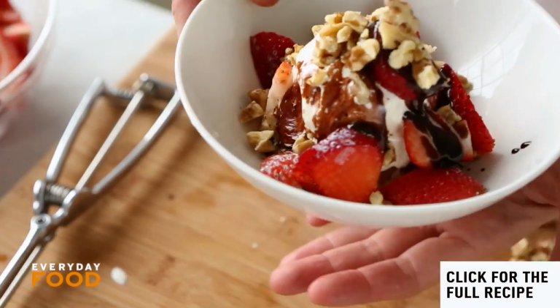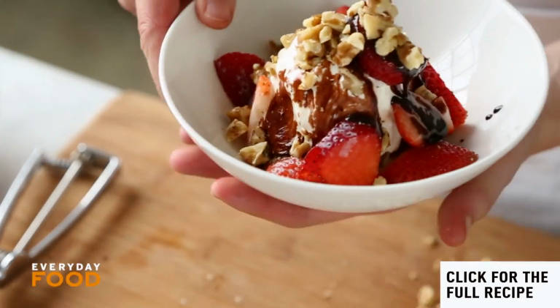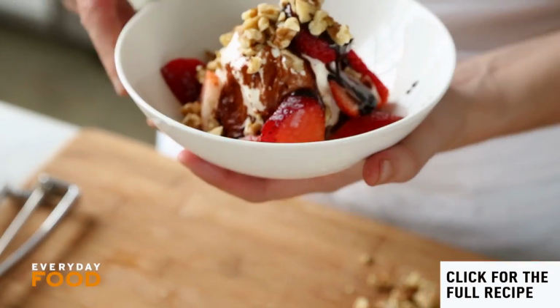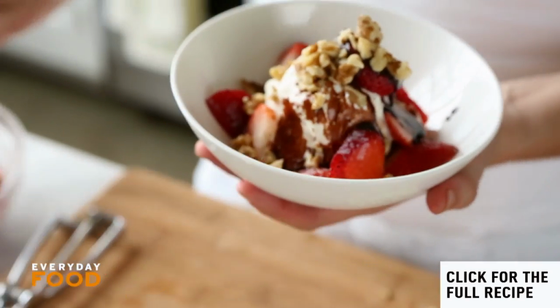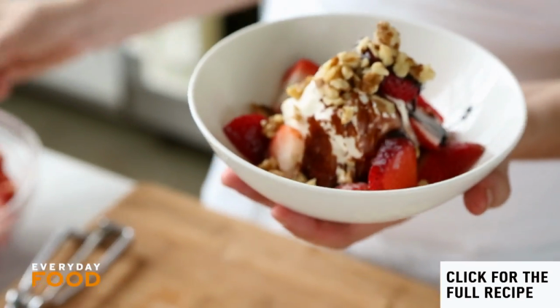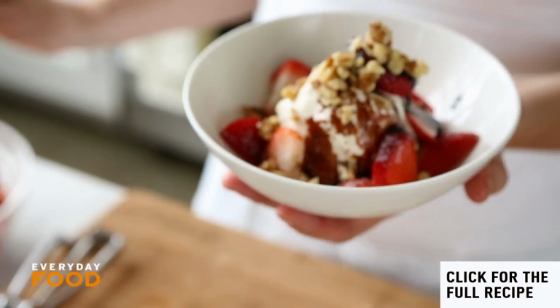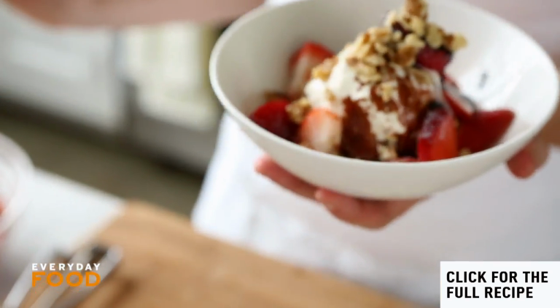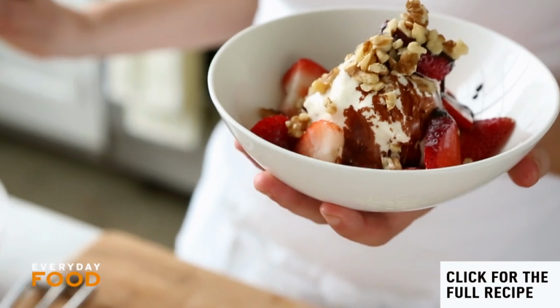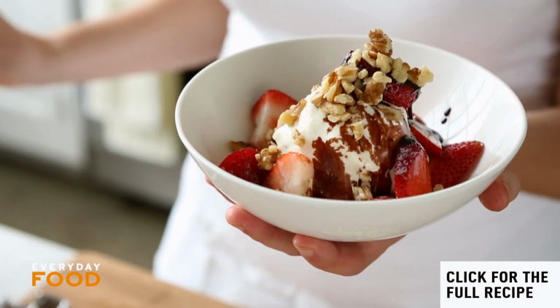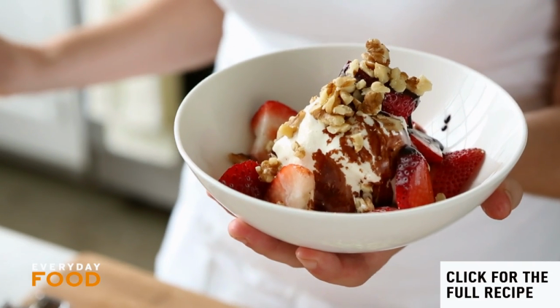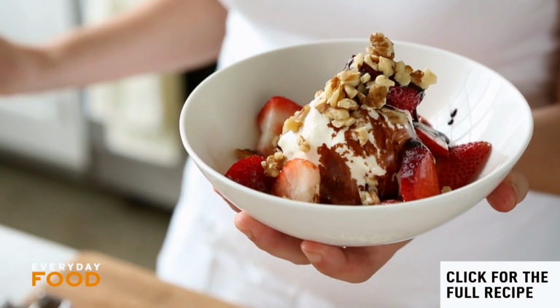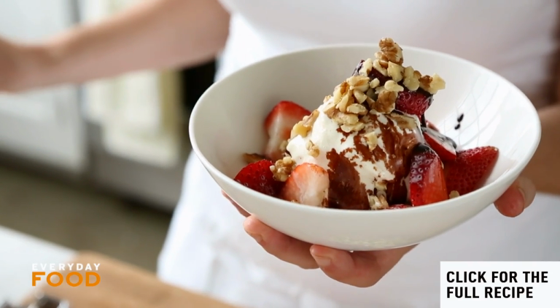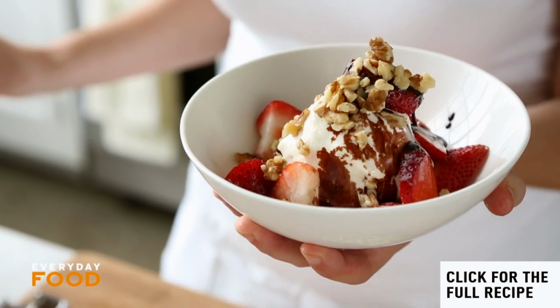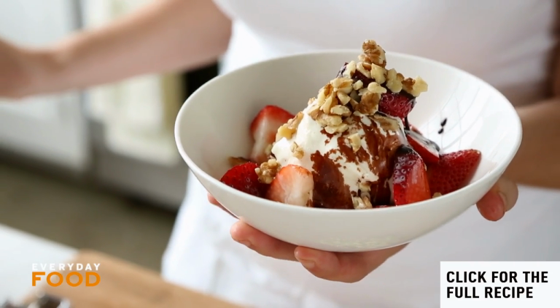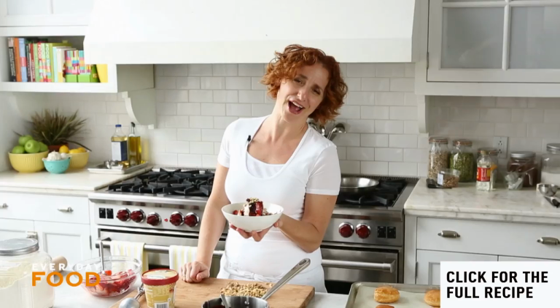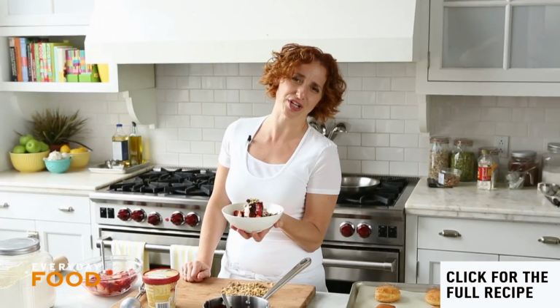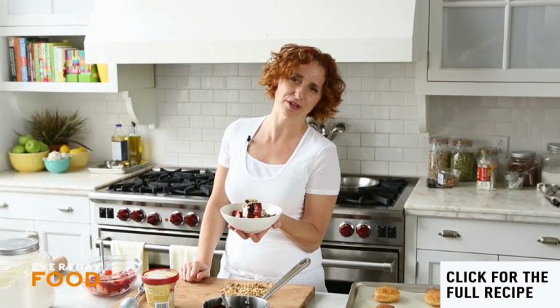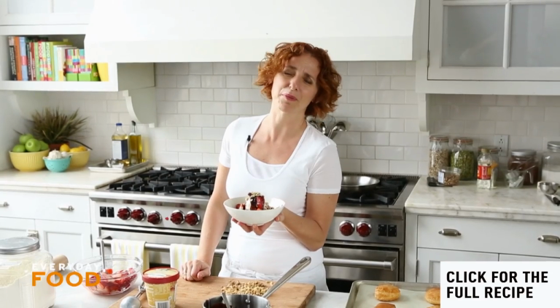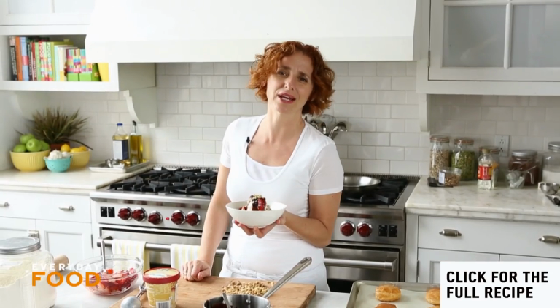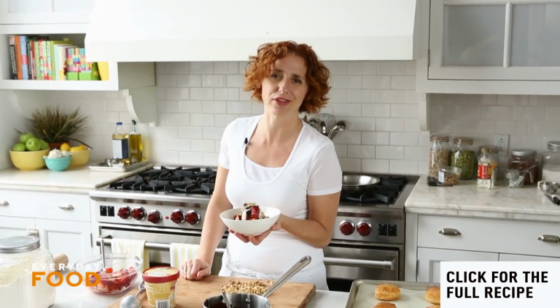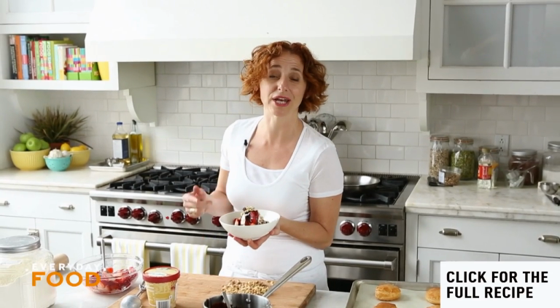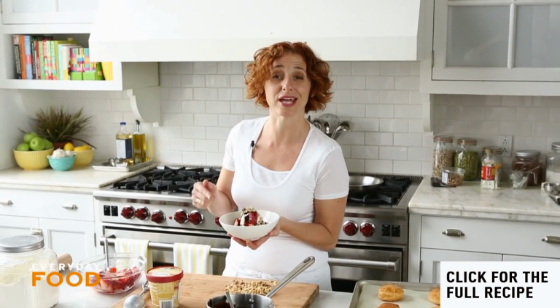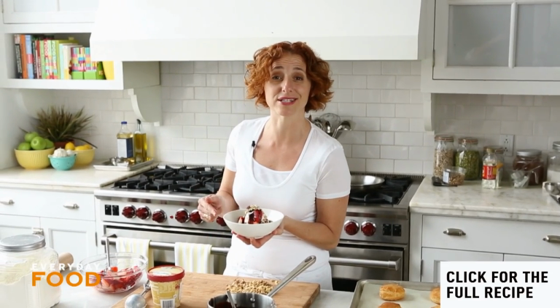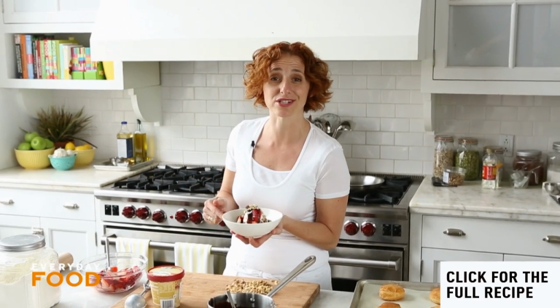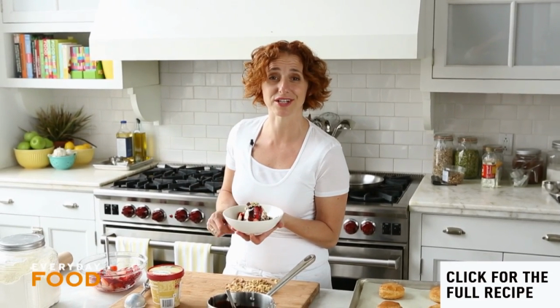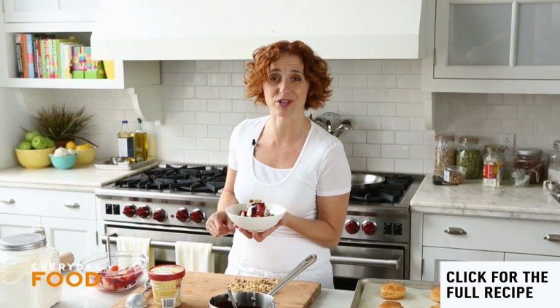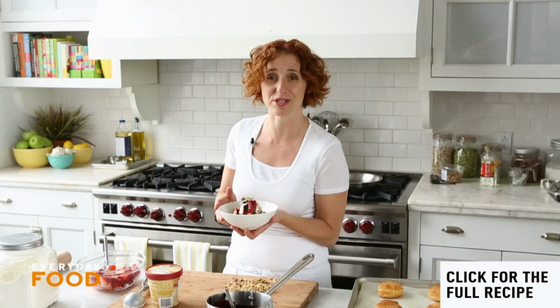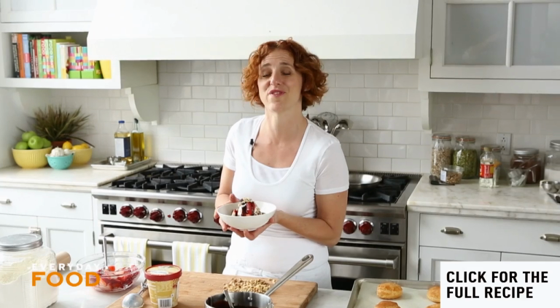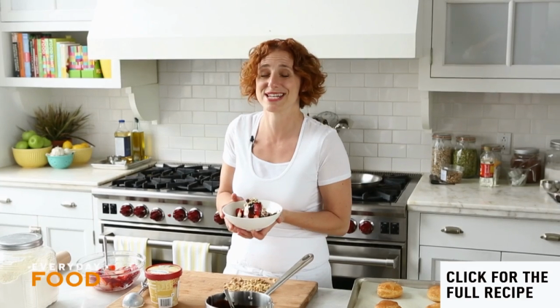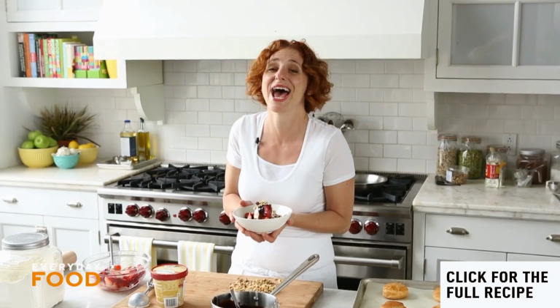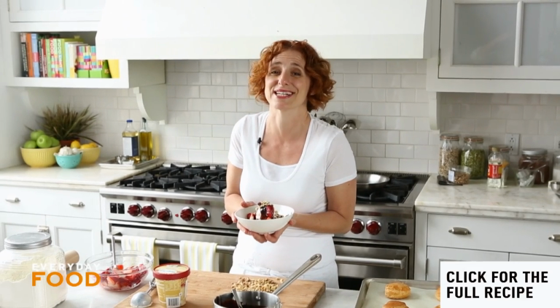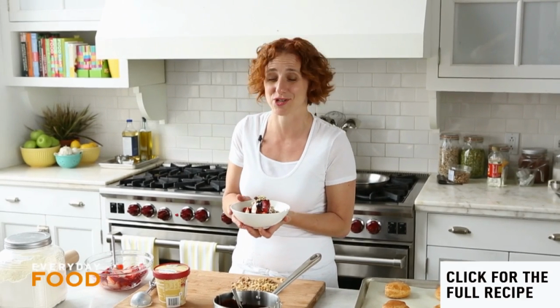Don't you just want to eat that right now? Have dinner — make it a healthy one — and then indulge at the end with this fantastic dessert.